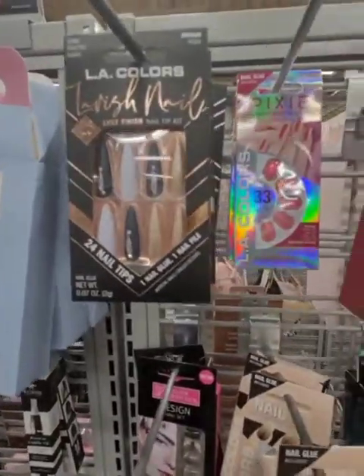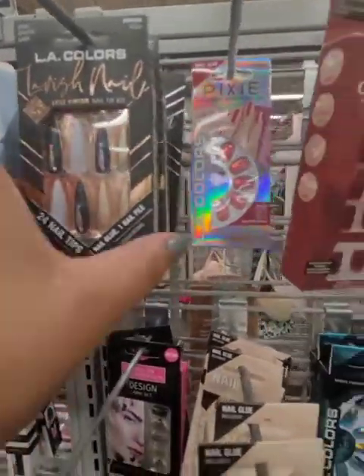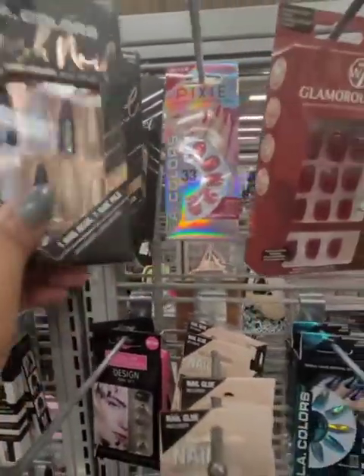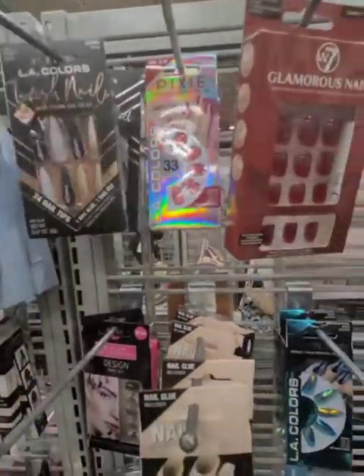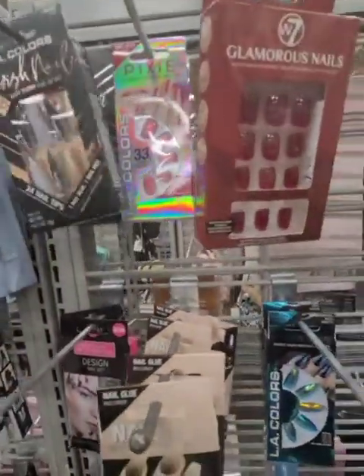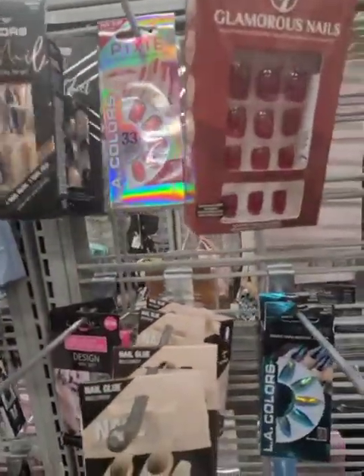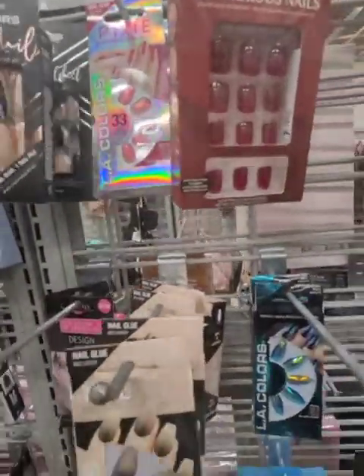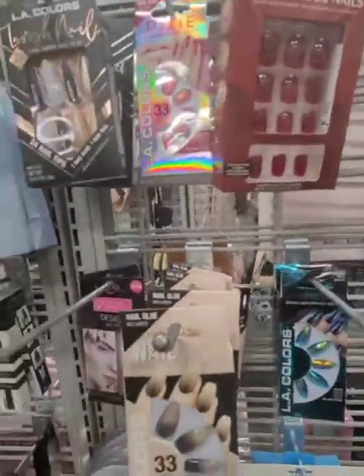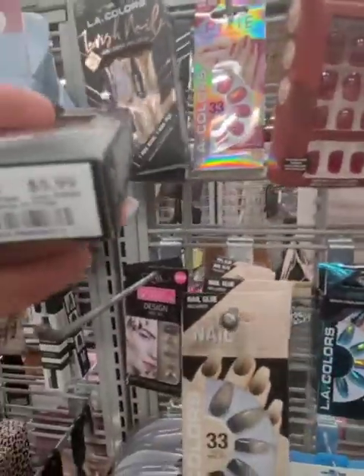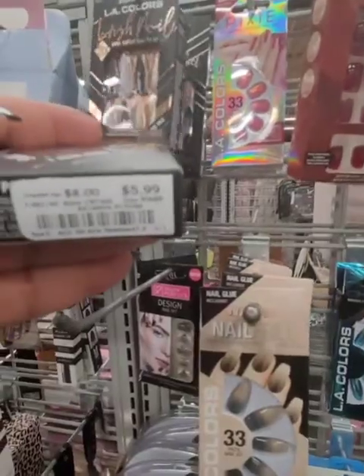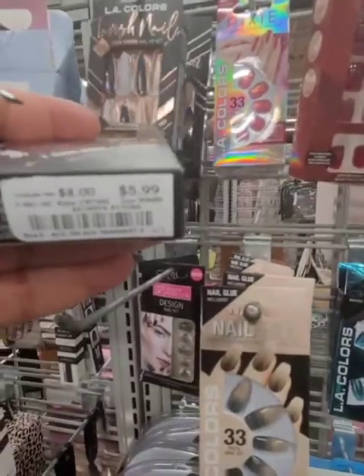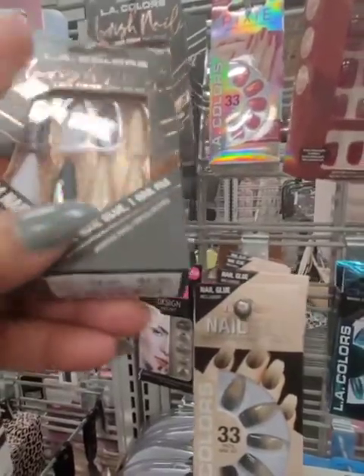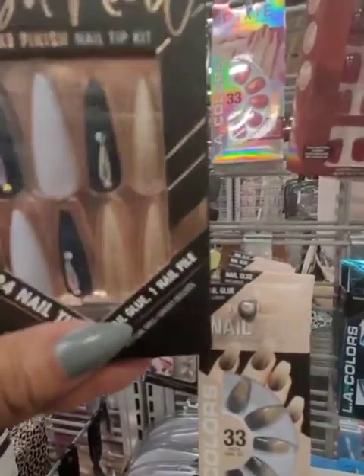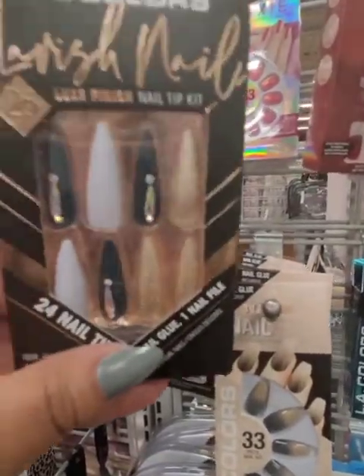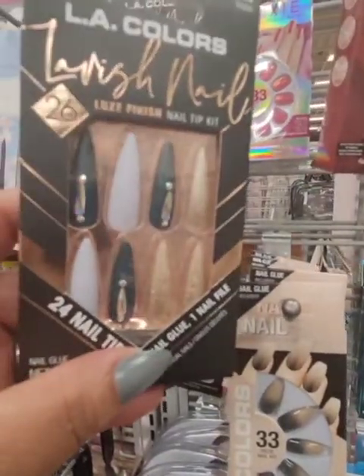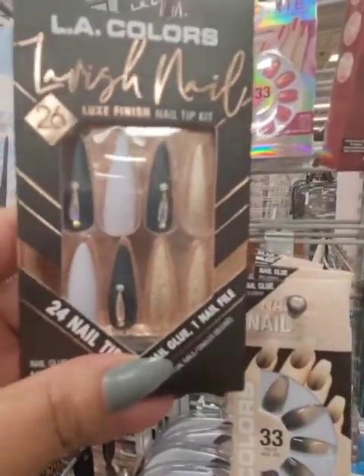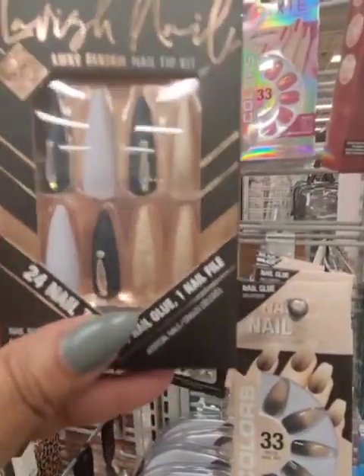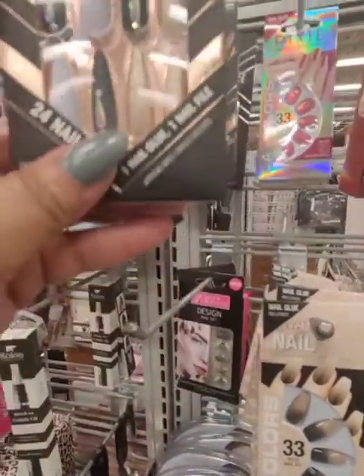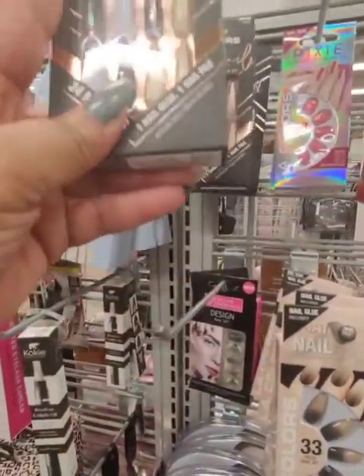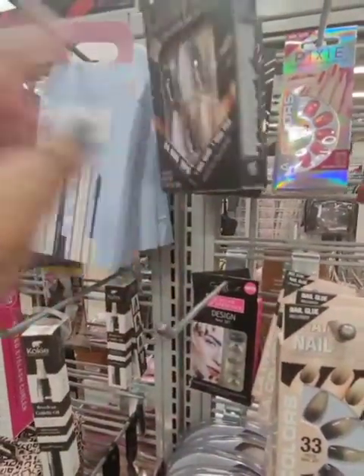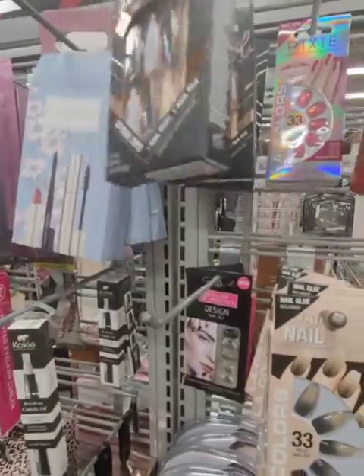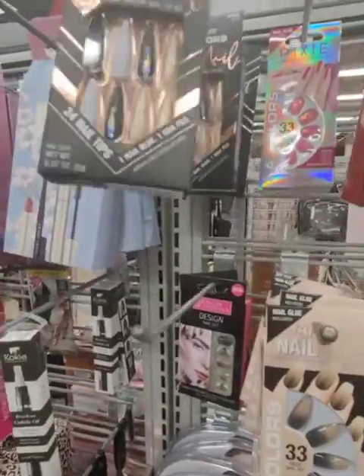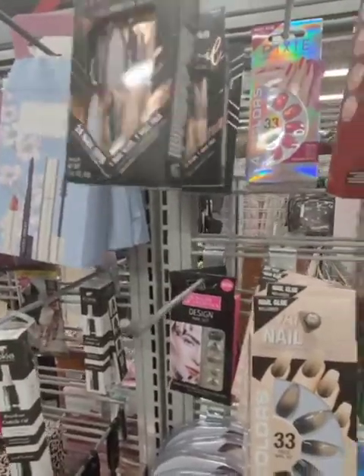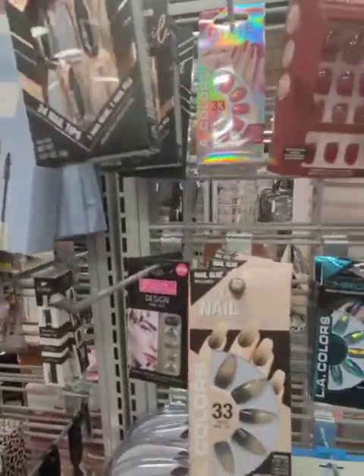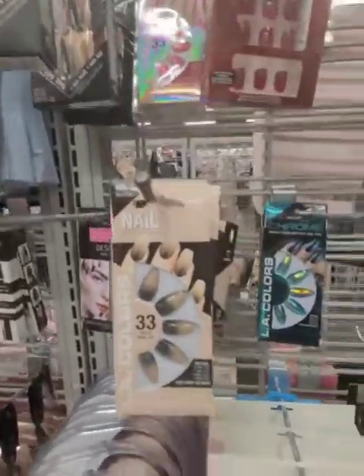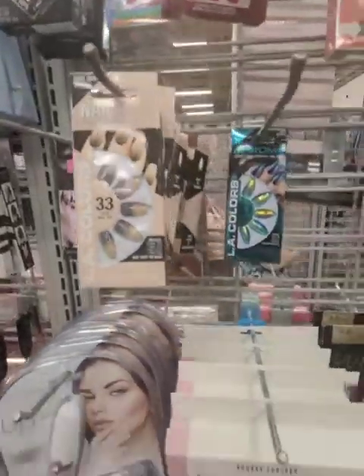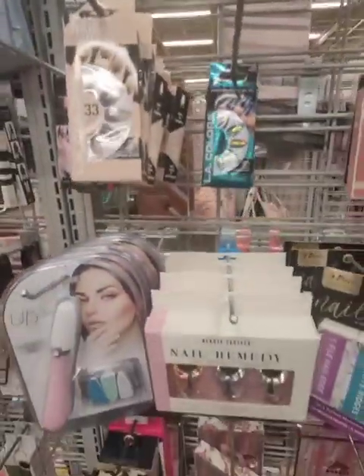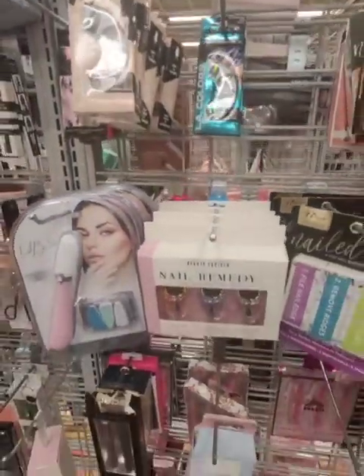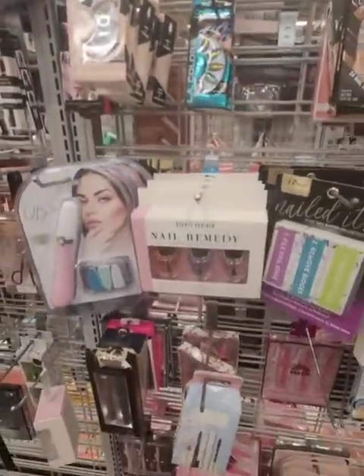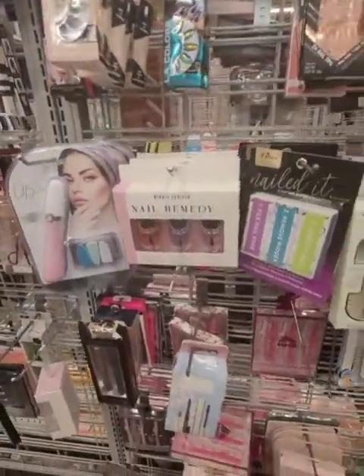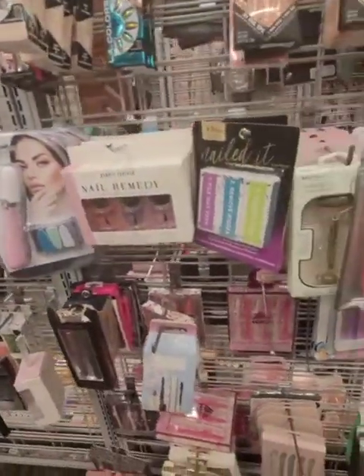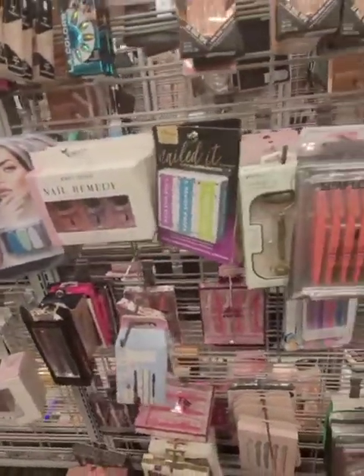As far as pricing, this is $5.99. So you know if you went to a salon and you wanted this design, you're going to pay much more than $5.99. Really, really nice stuff at Burlington.